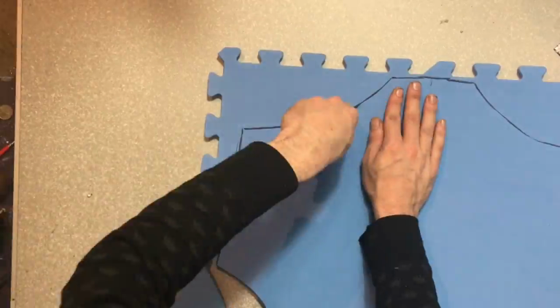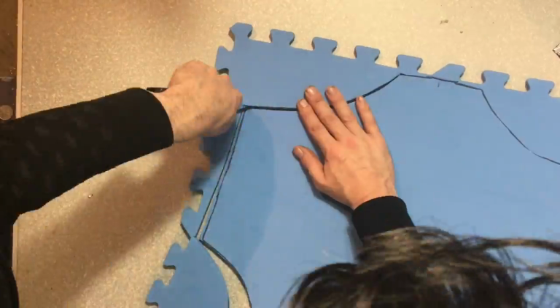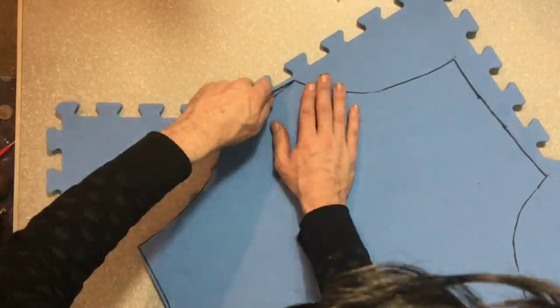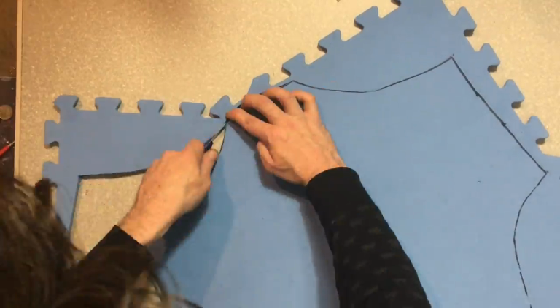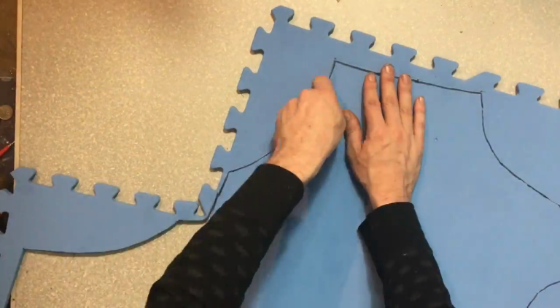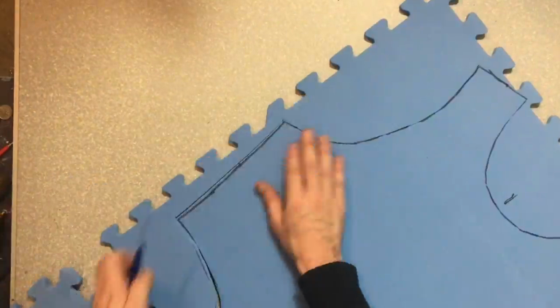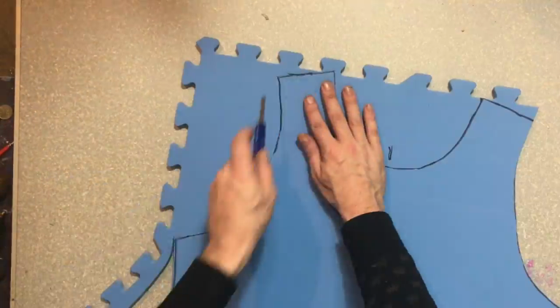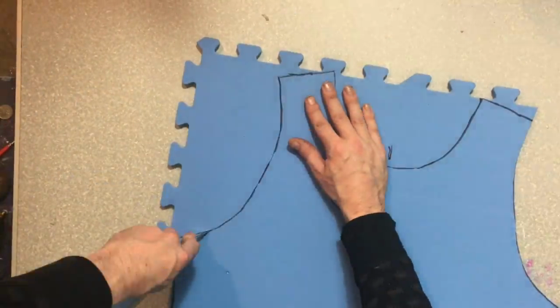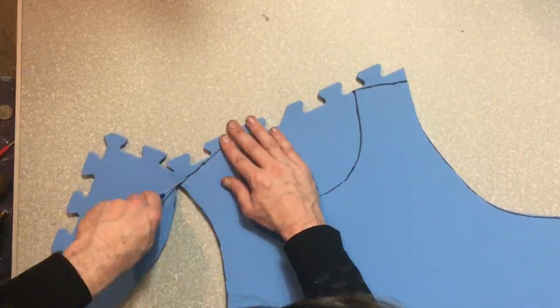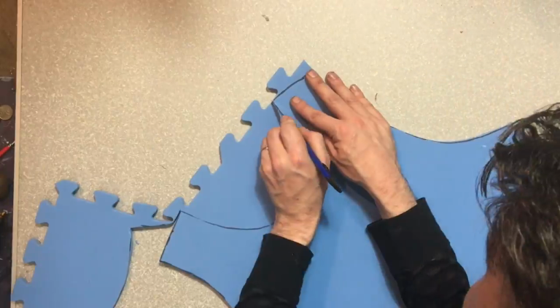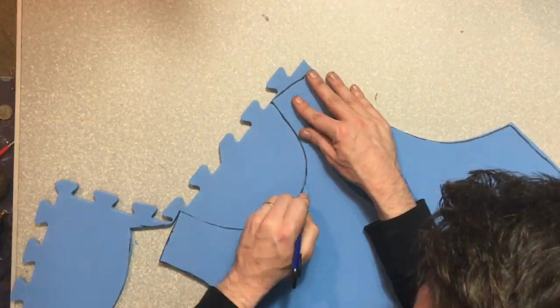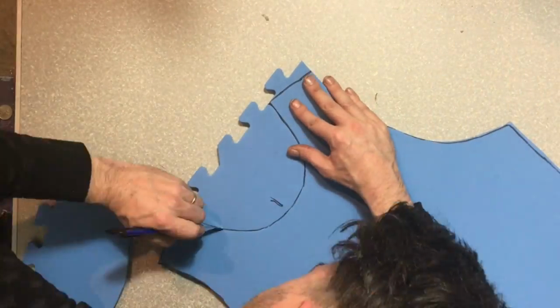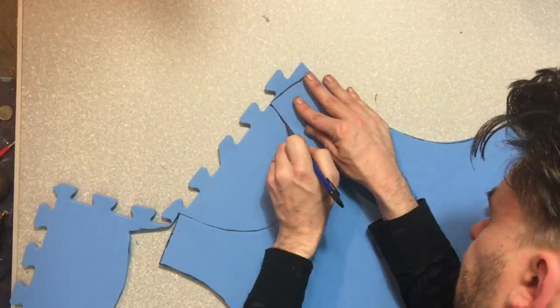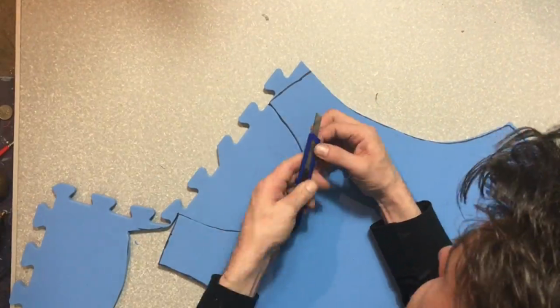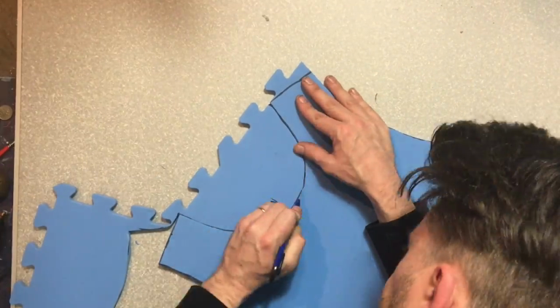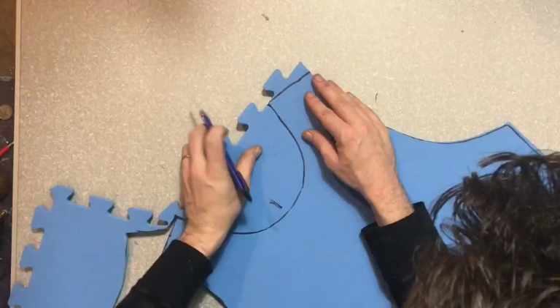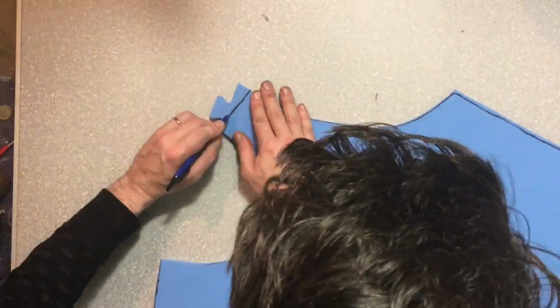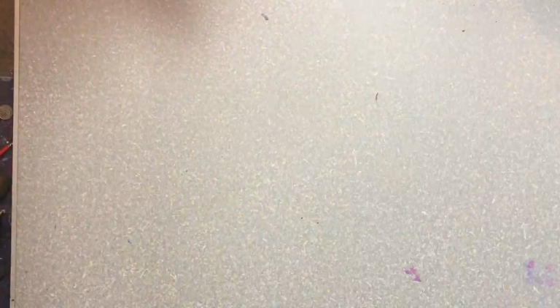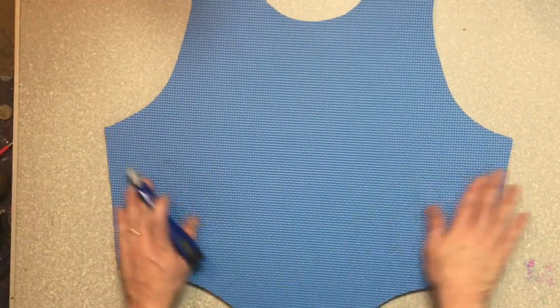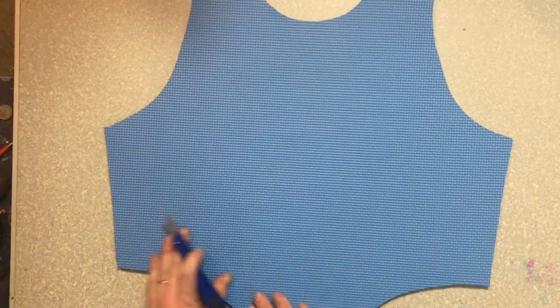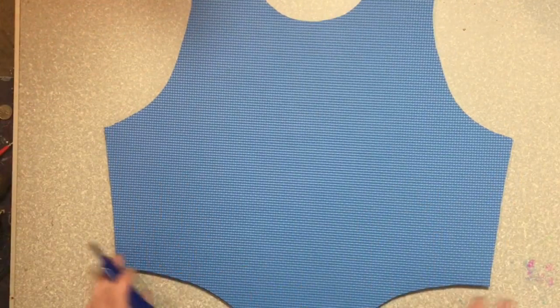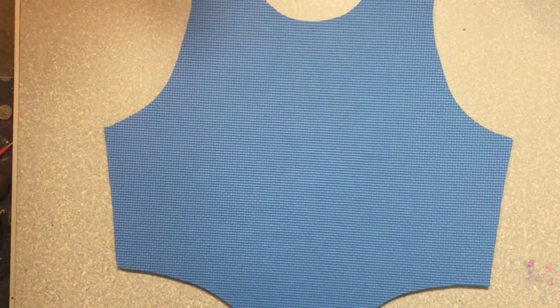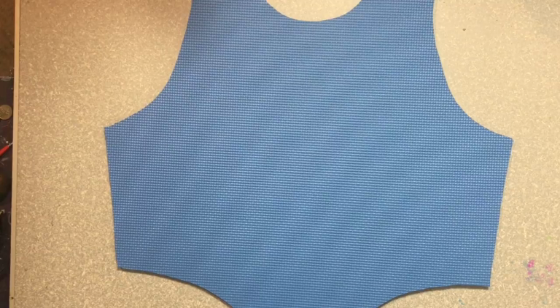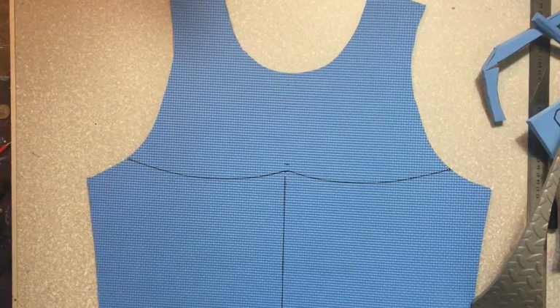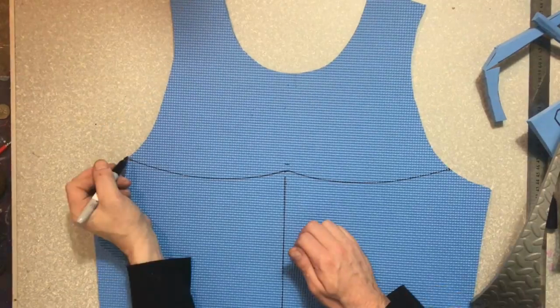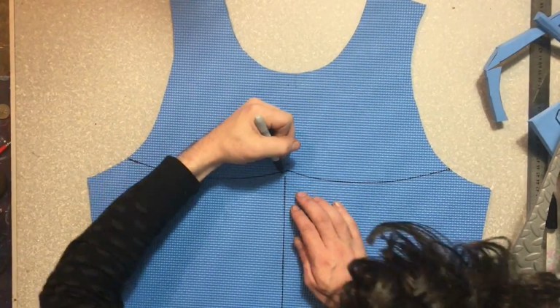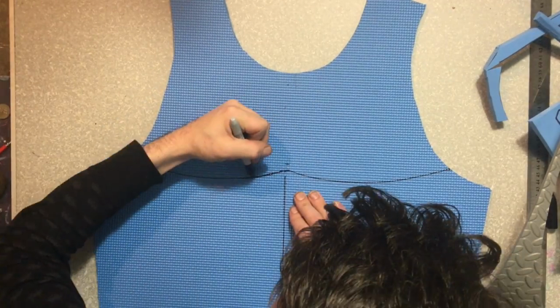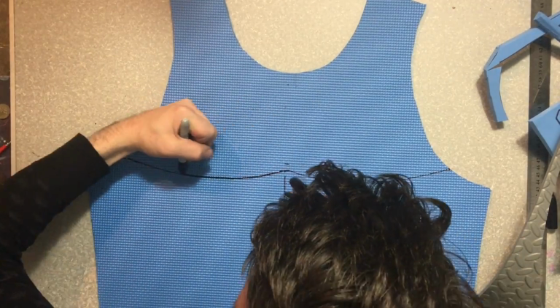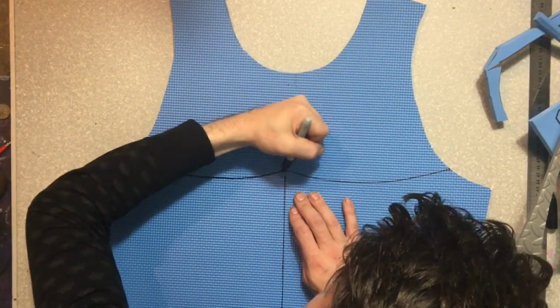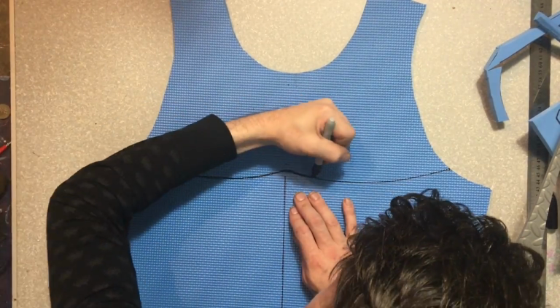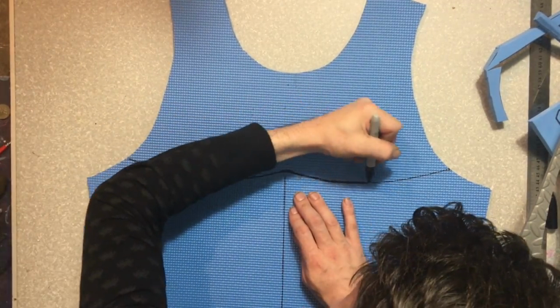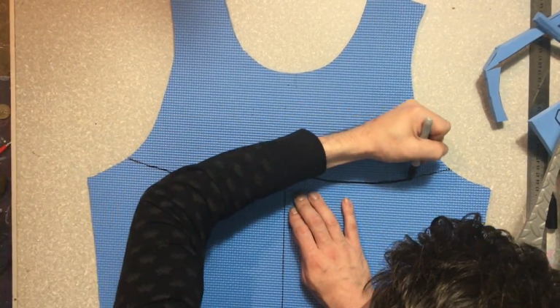Trace out the template and we're going to cut it up. We're going to cut off the bits of foam we don't want. Cut them off. You should be left with a piece of foam that looks like this.